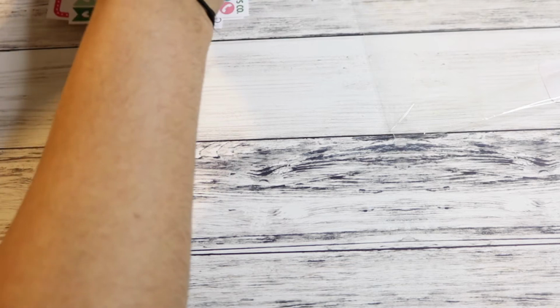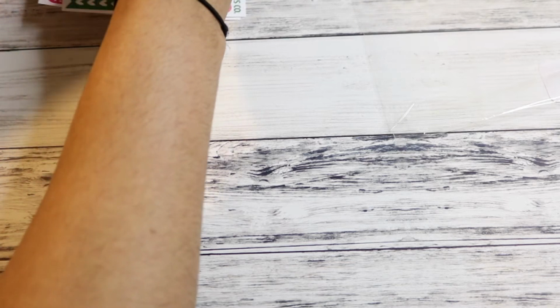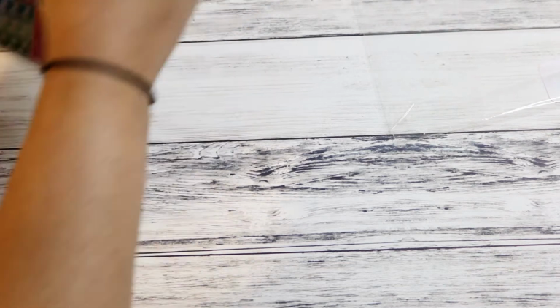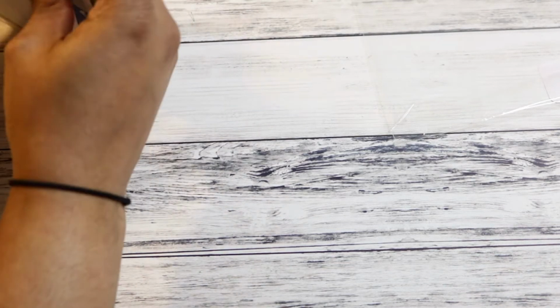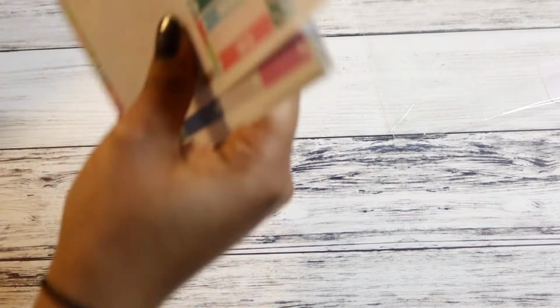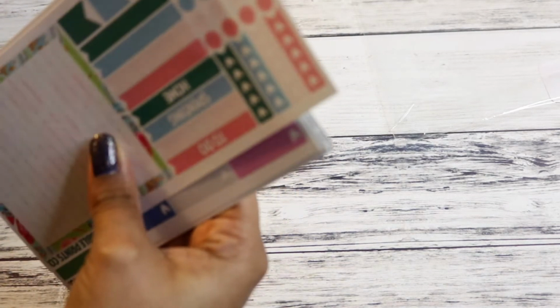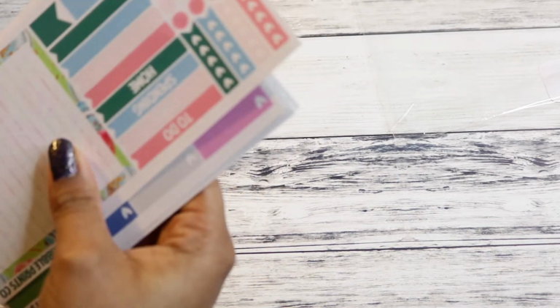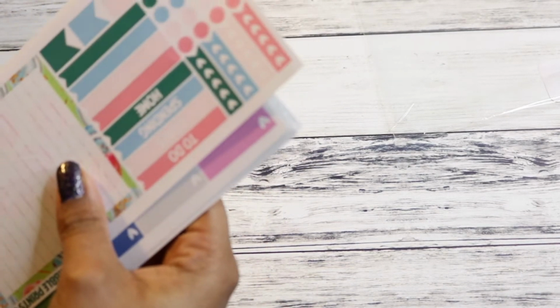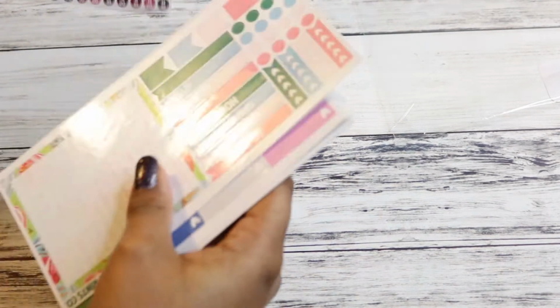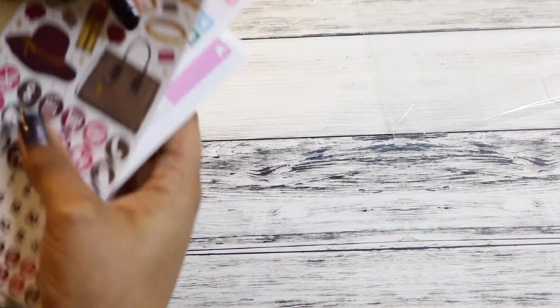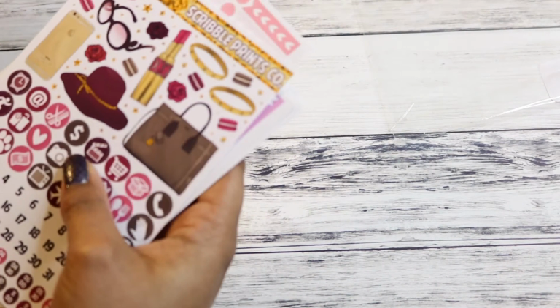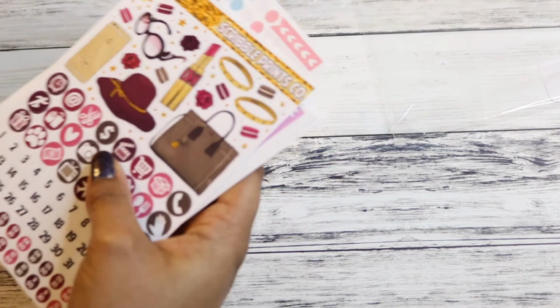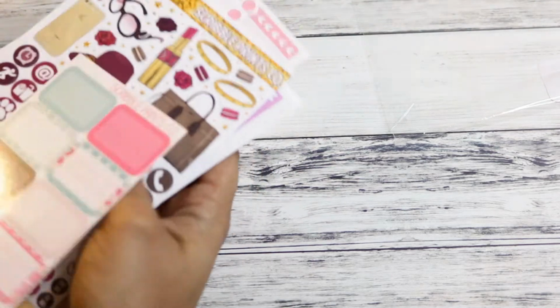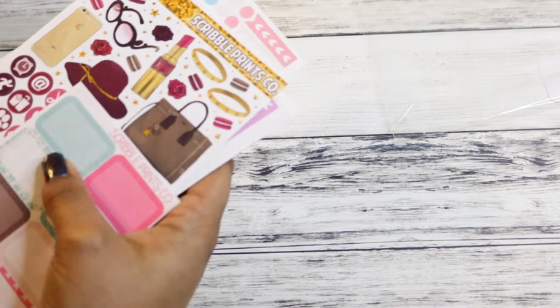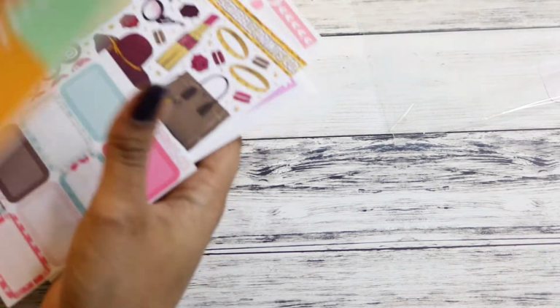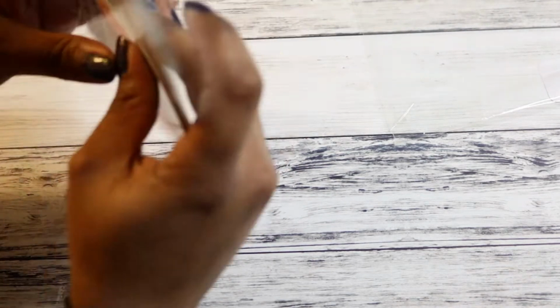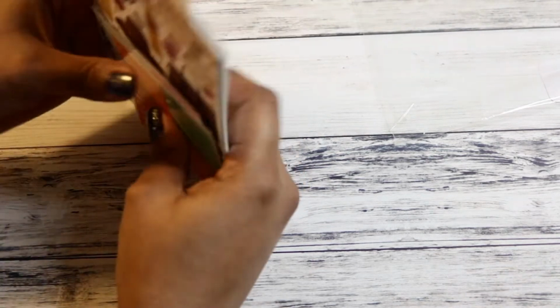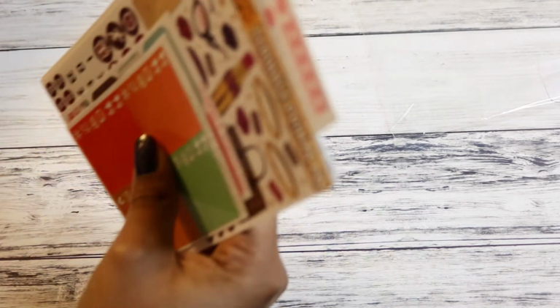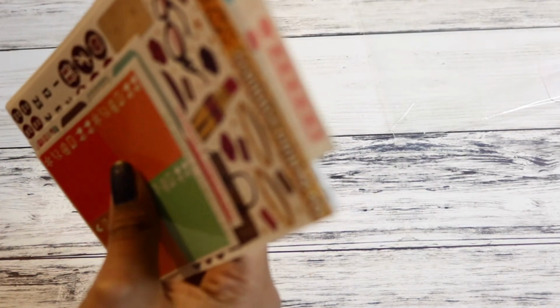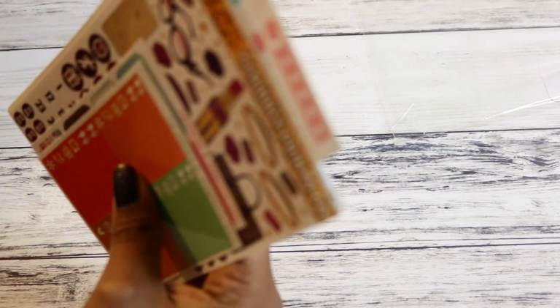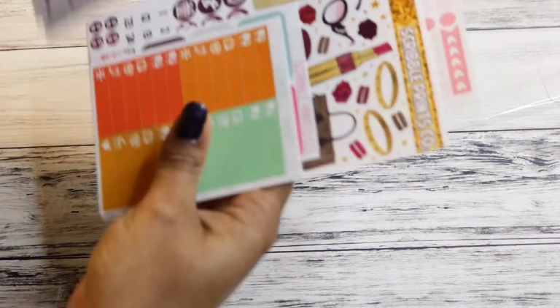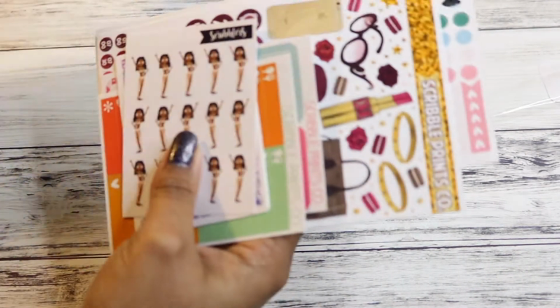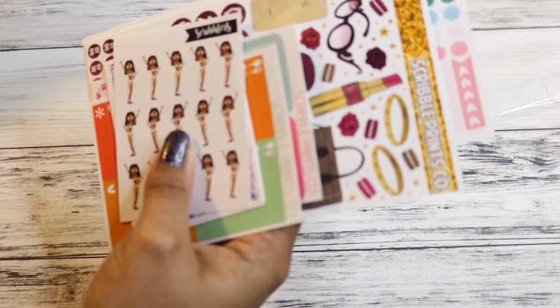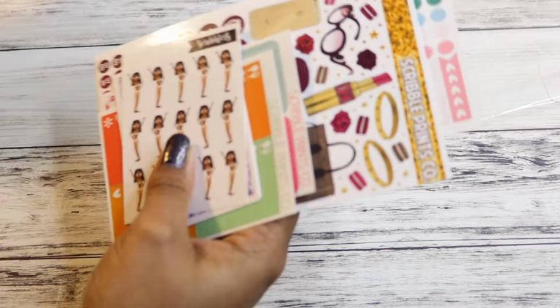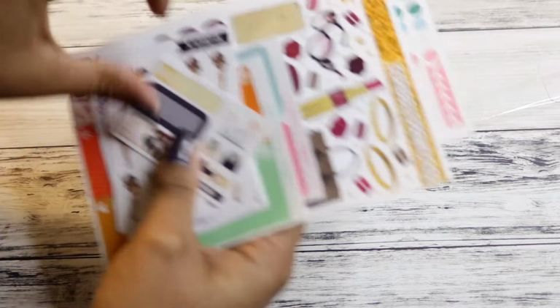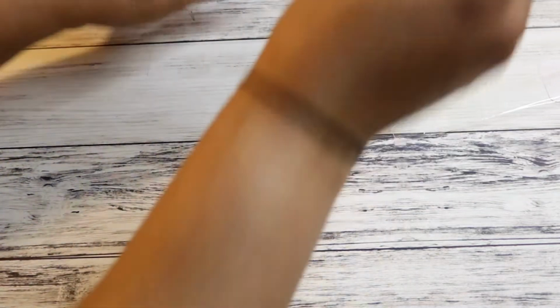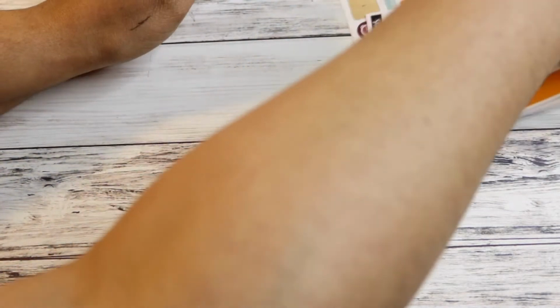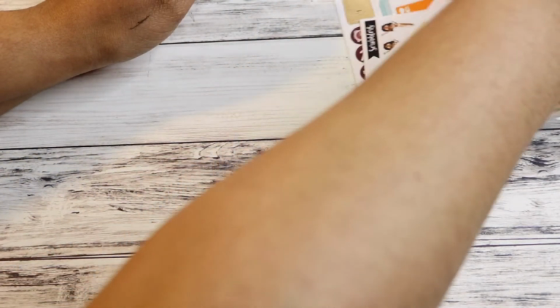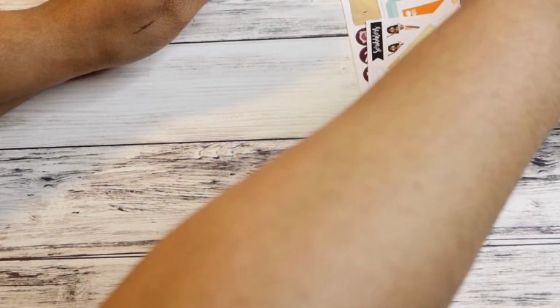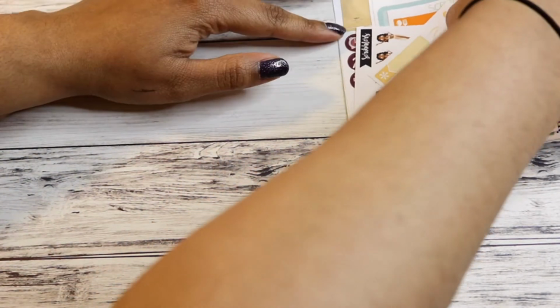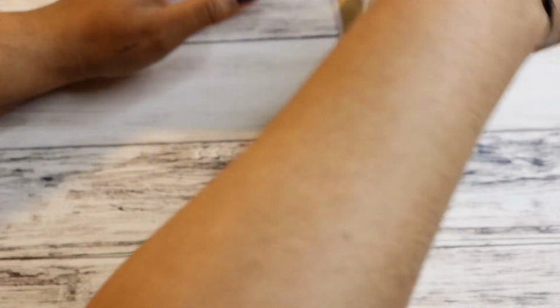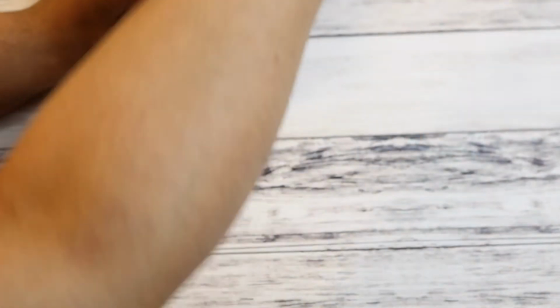So that's what I got from Scribble Prints. I have to organize it and figure out where I'm going to put all this stuff. I still haven't organized my functional stickers and stuff like that — my sticker section is a hot mess.